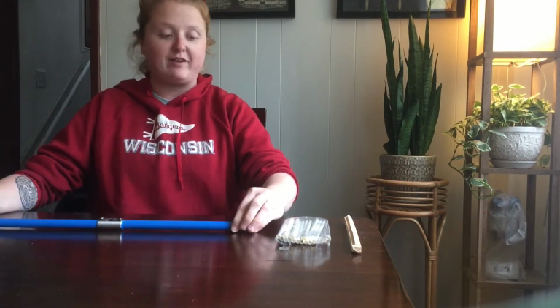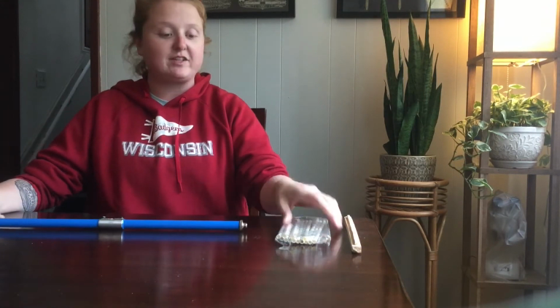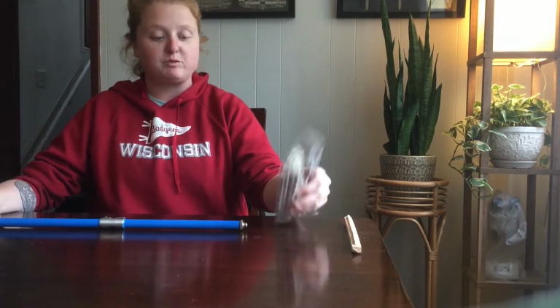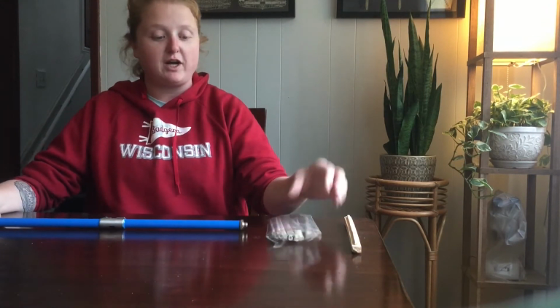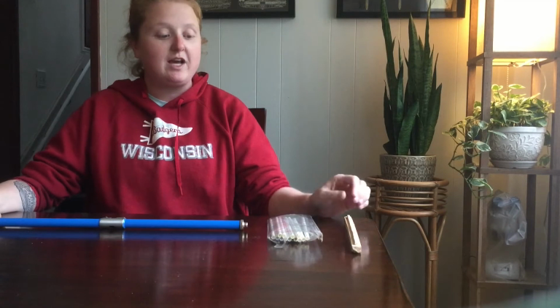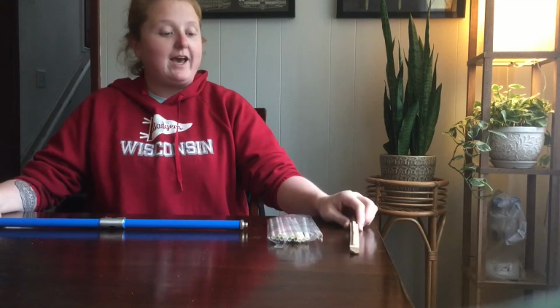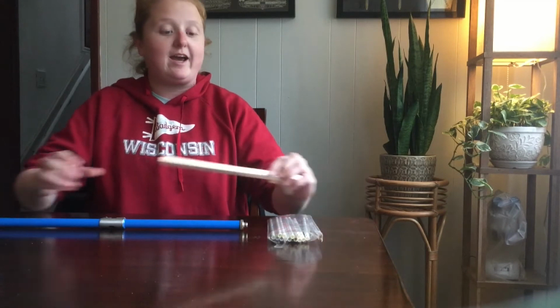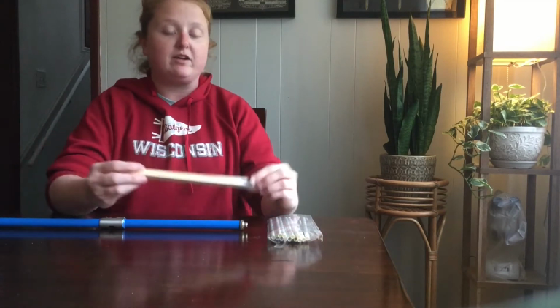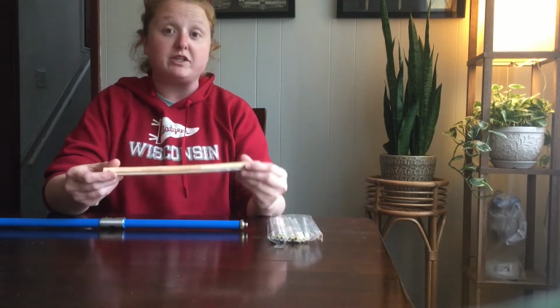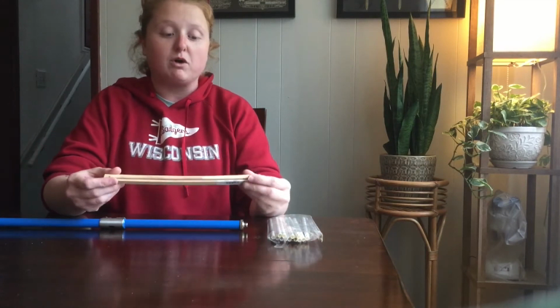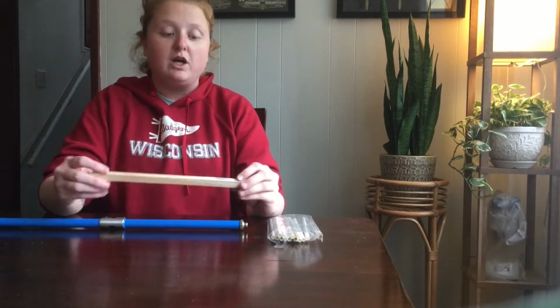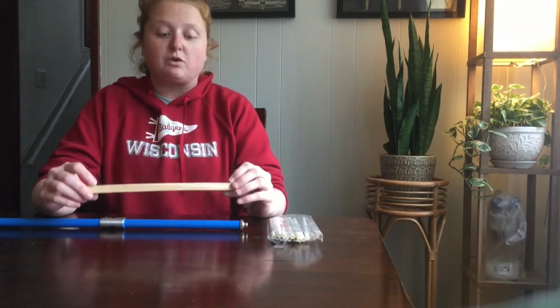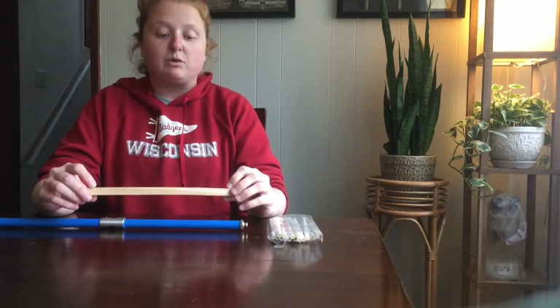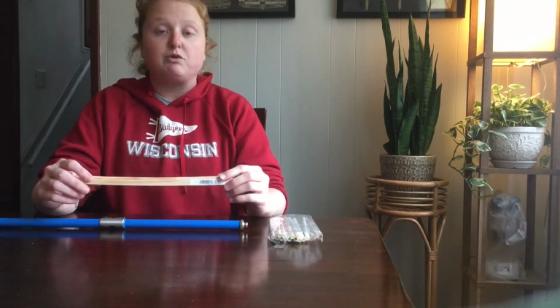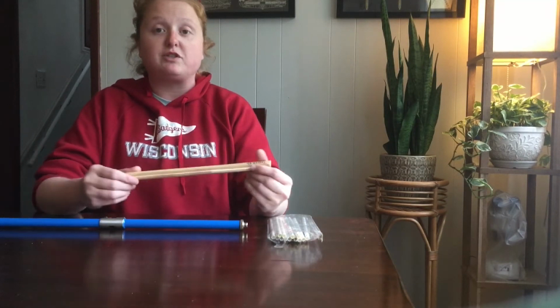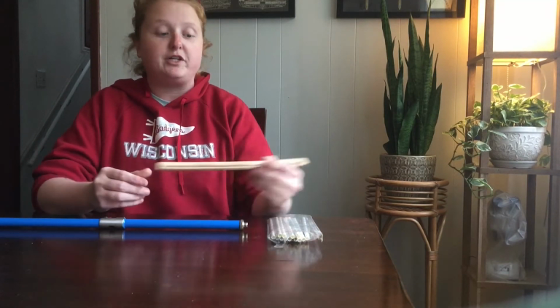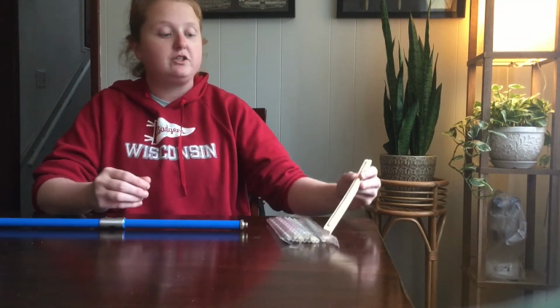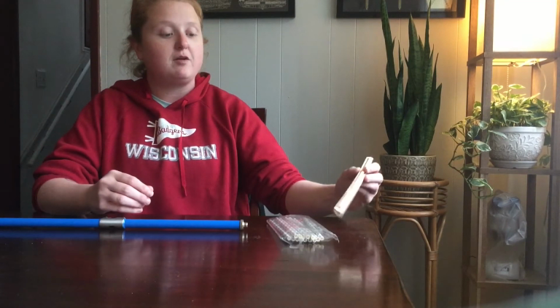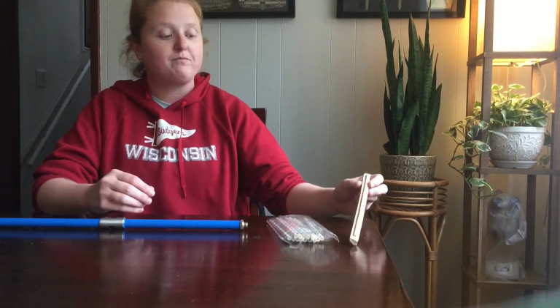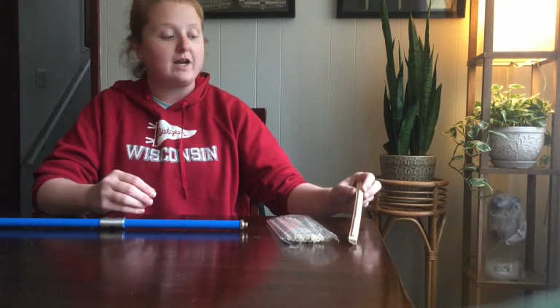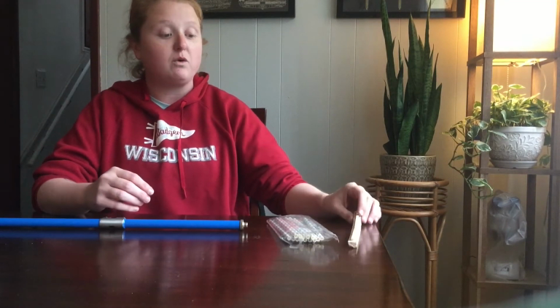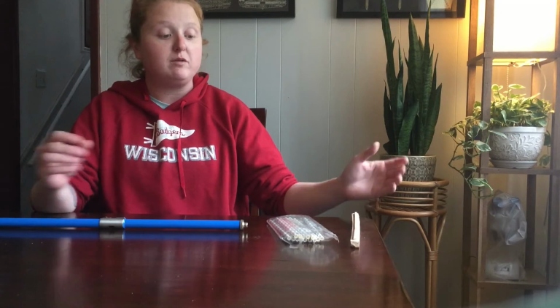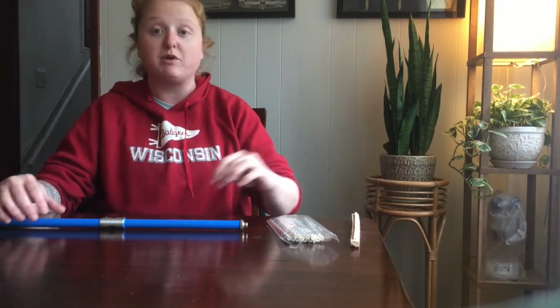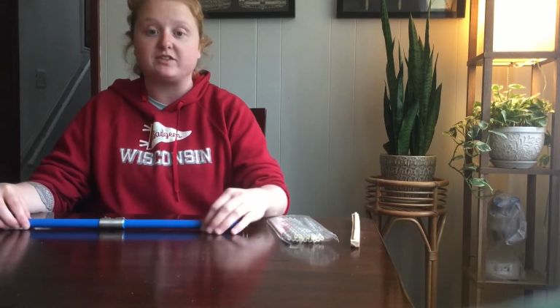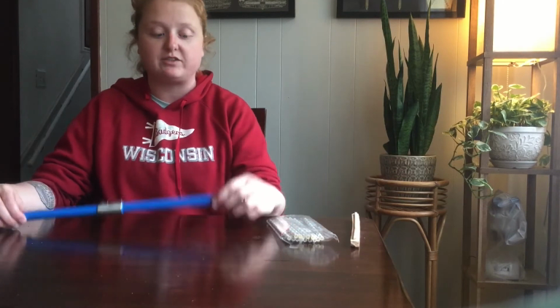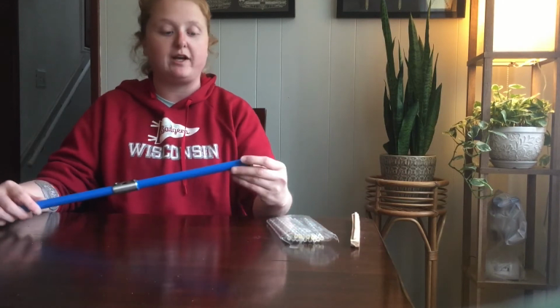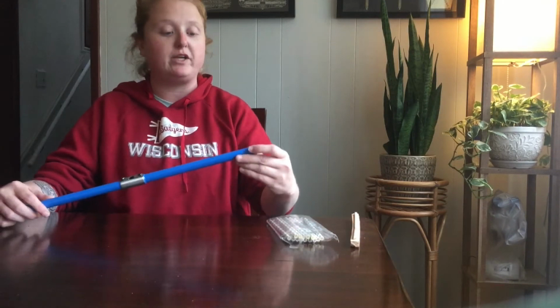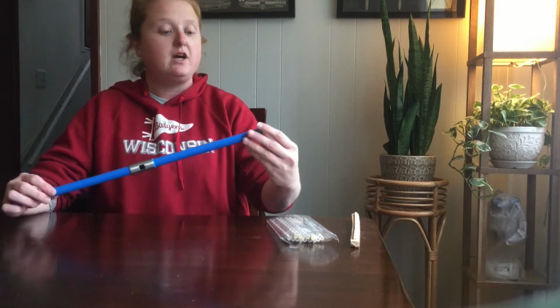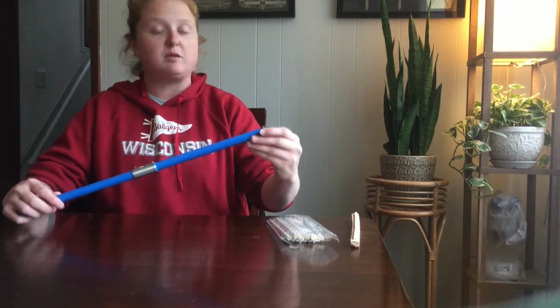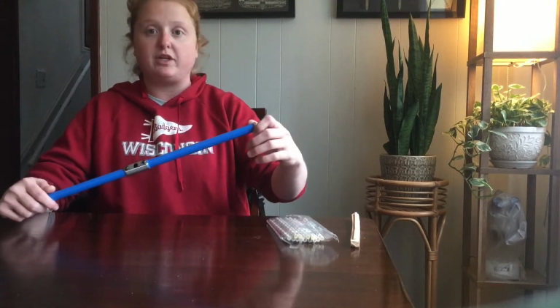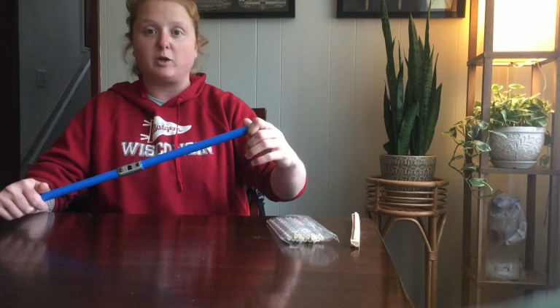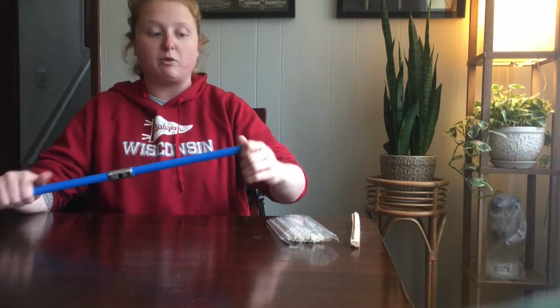I have some straws and I have a complete core, so I will go start to finish on how we process this and how we assemble the increment borer.